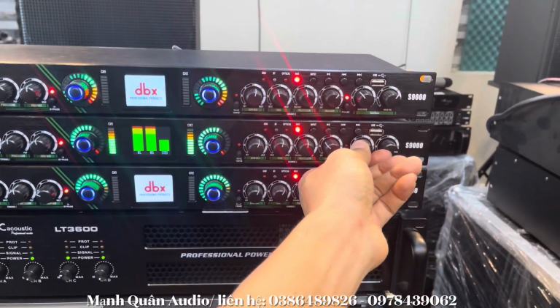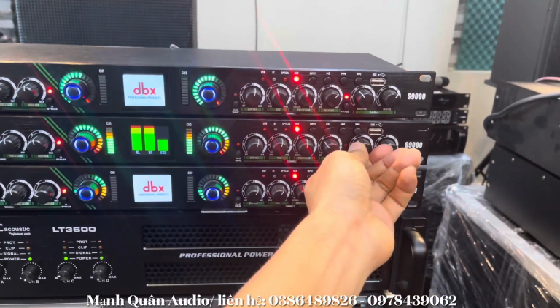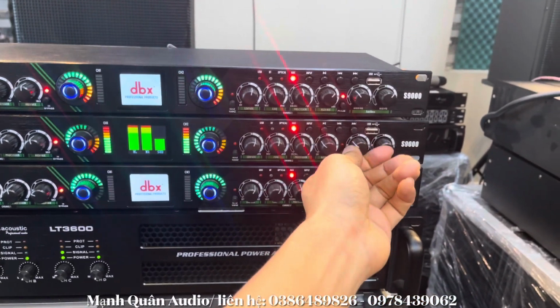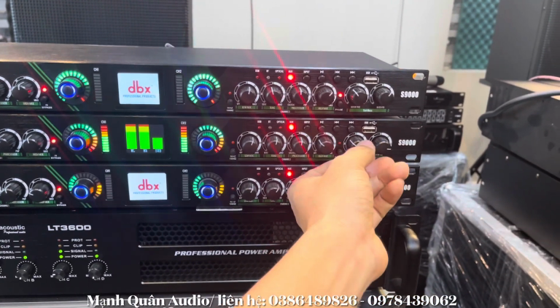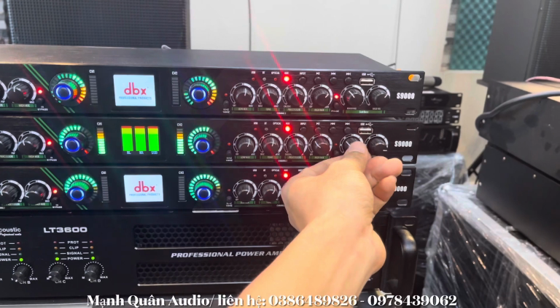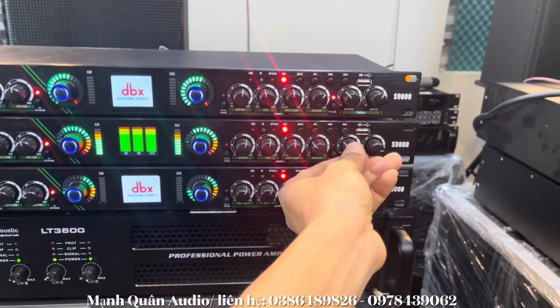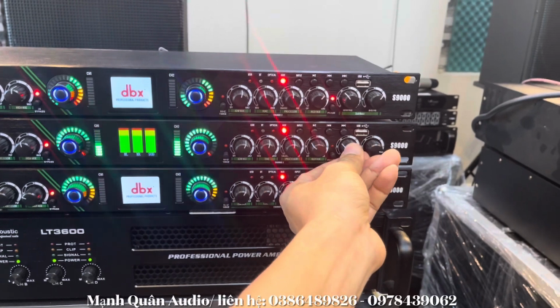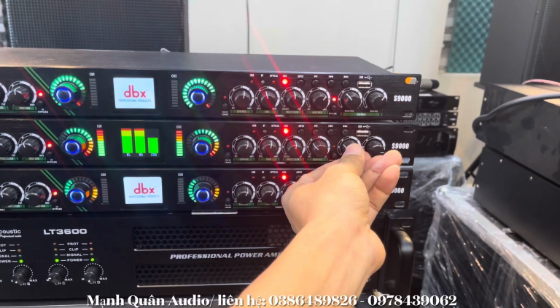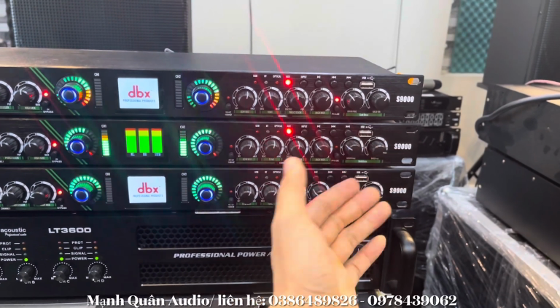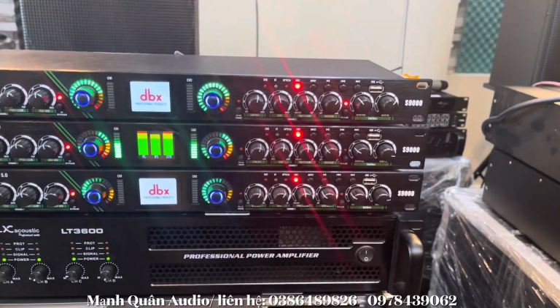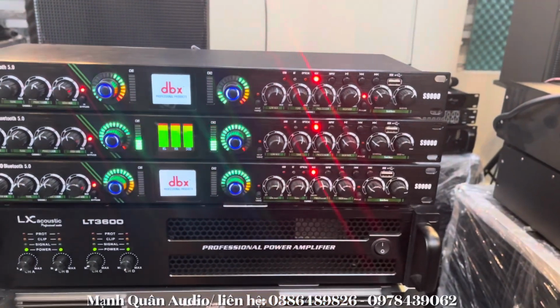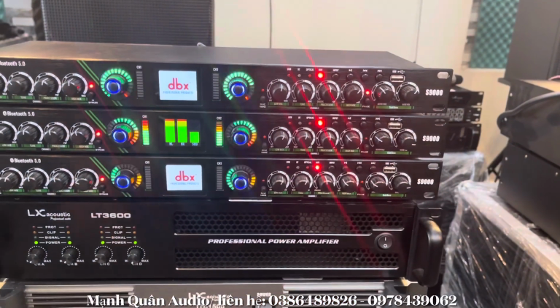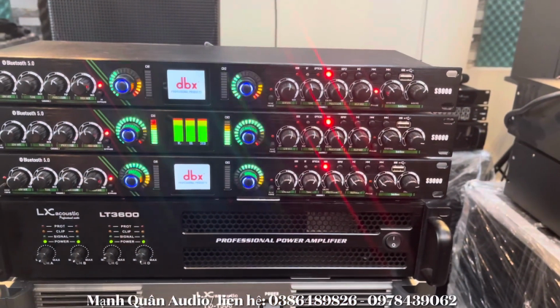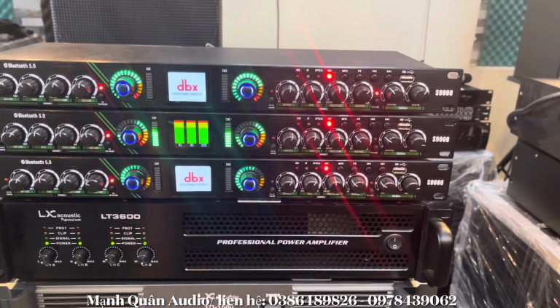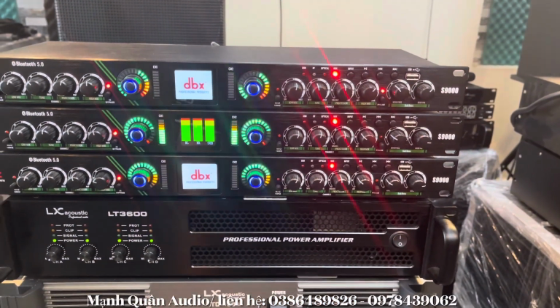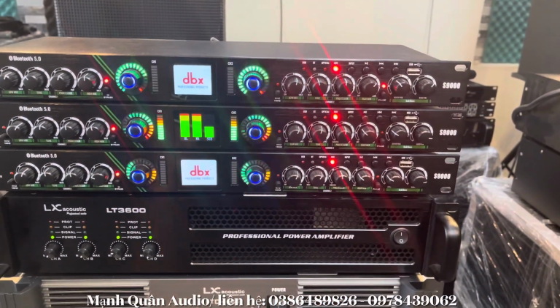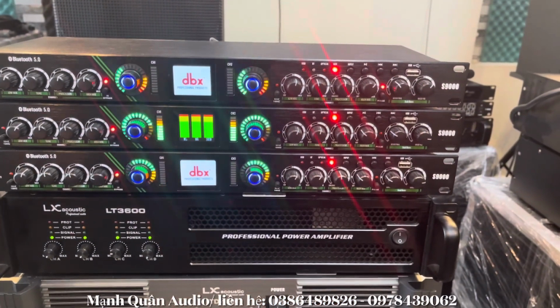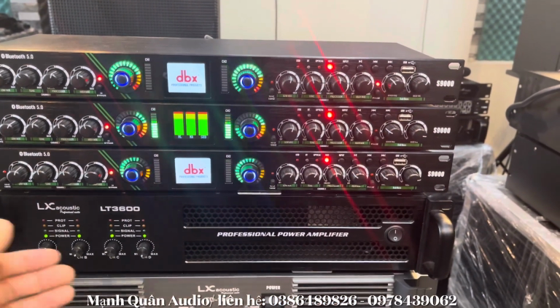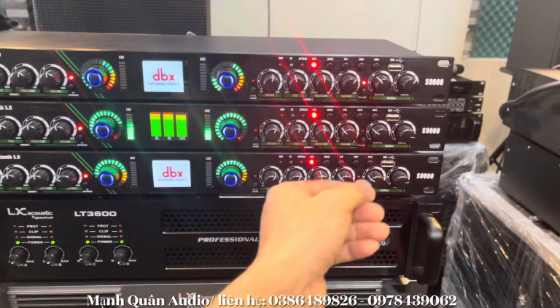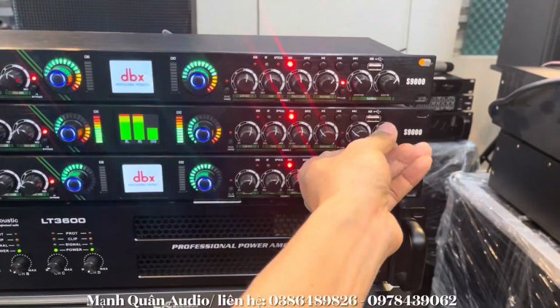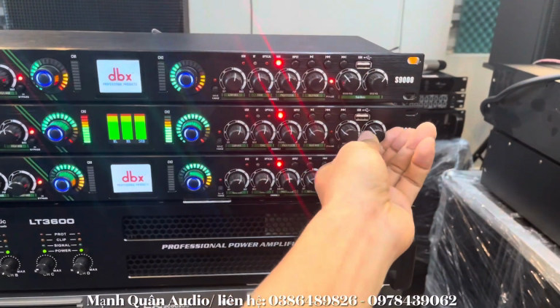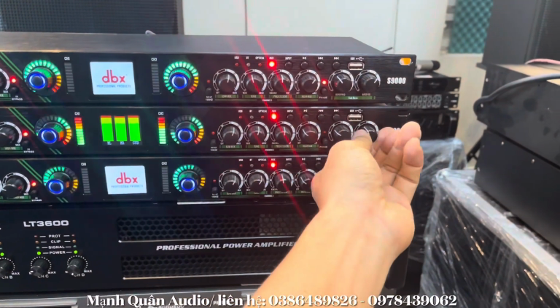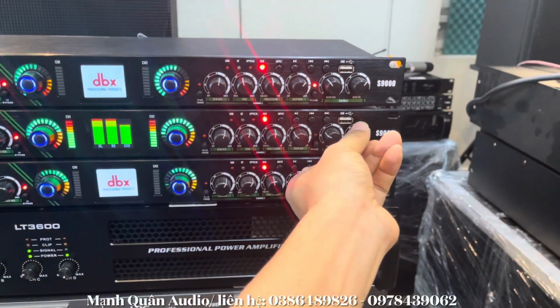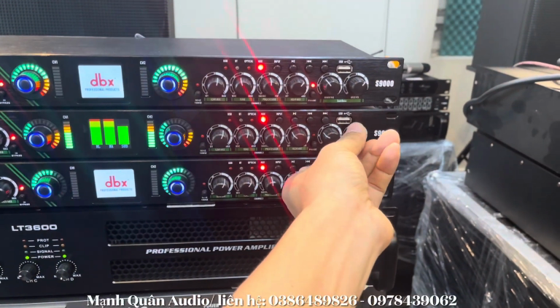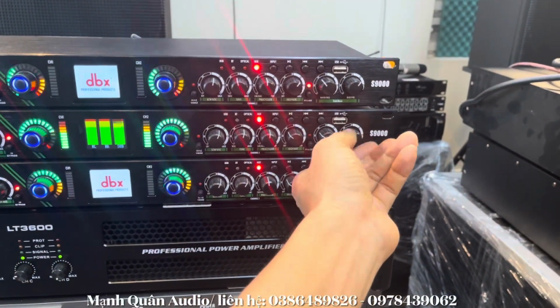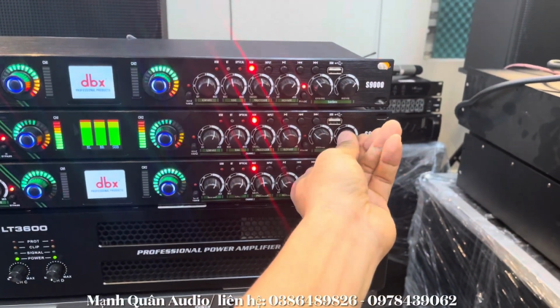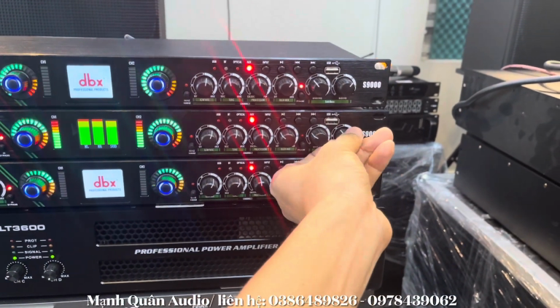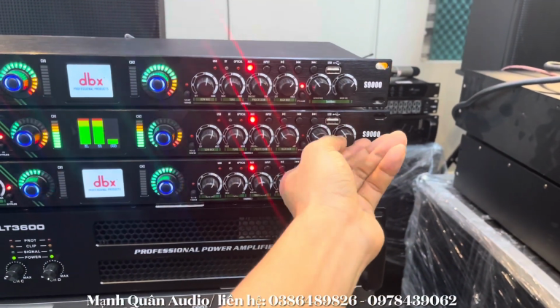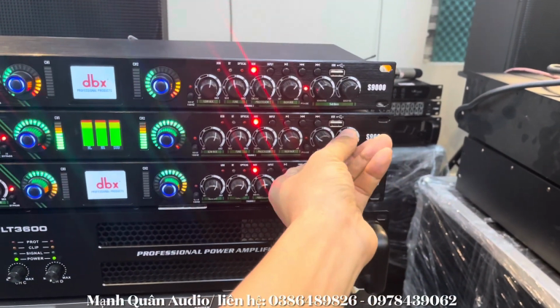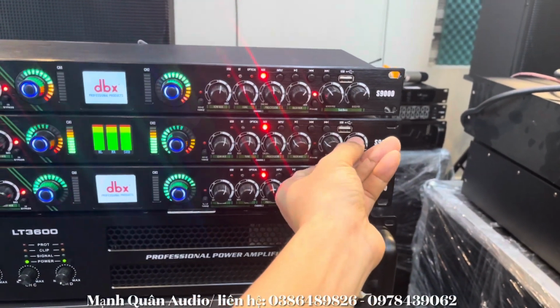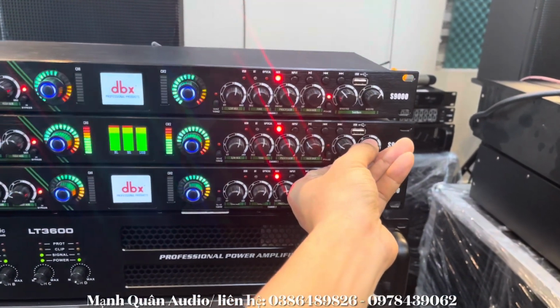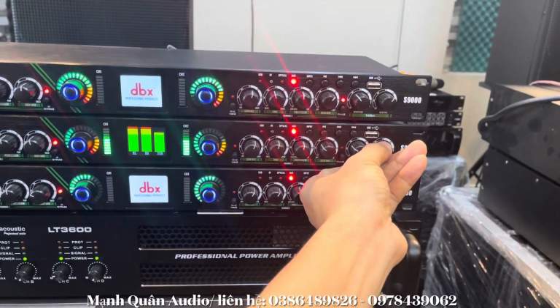Khi nào ta cắt thì cắt tiếng nó rất là gọn, mất tiếng luôn — mất lời lọt xuống súp luôn. Và đây là âm lượng to nhỏ của súp. Rất là hay!